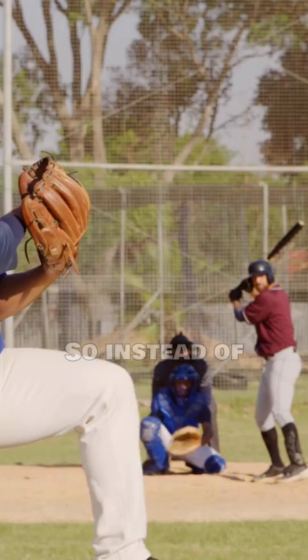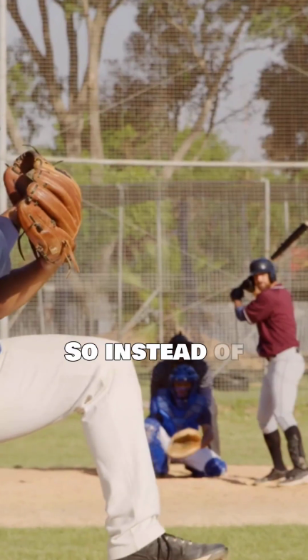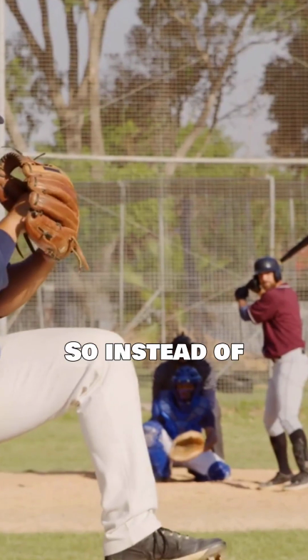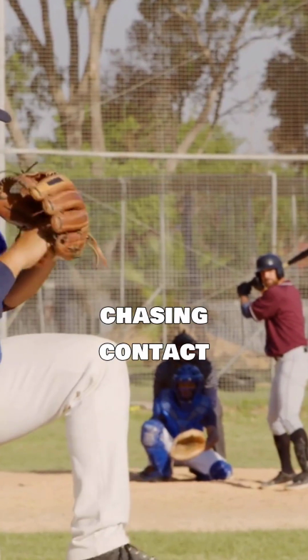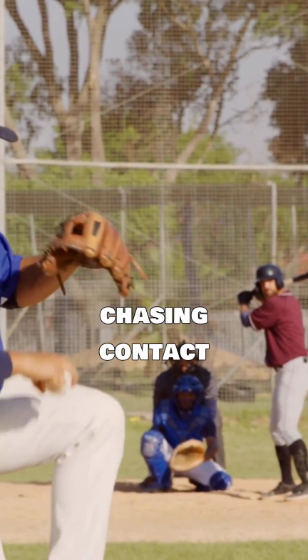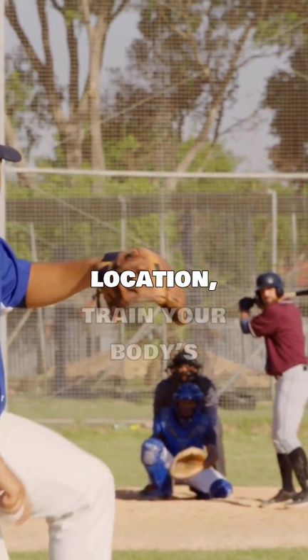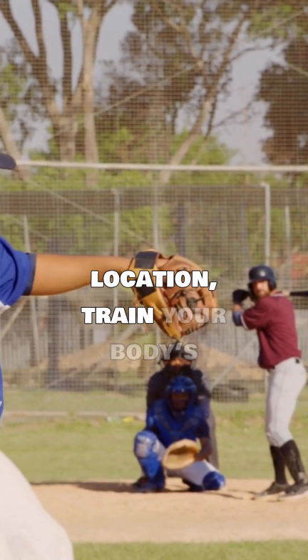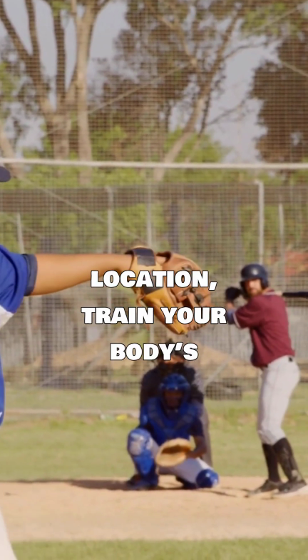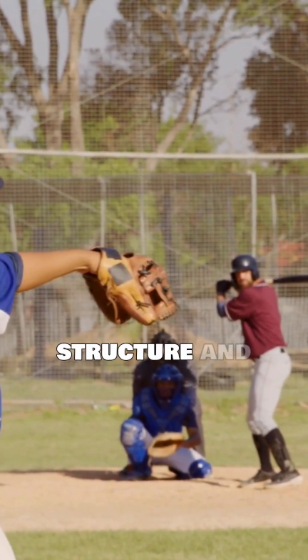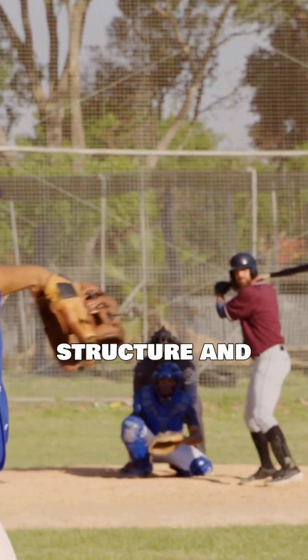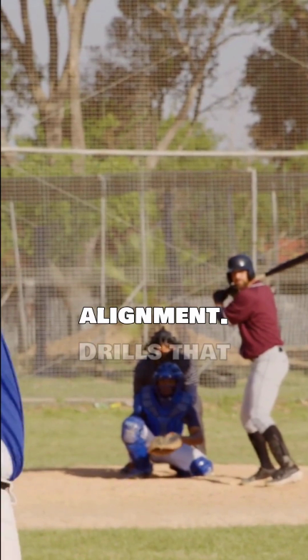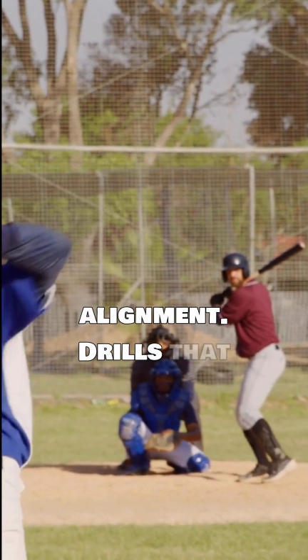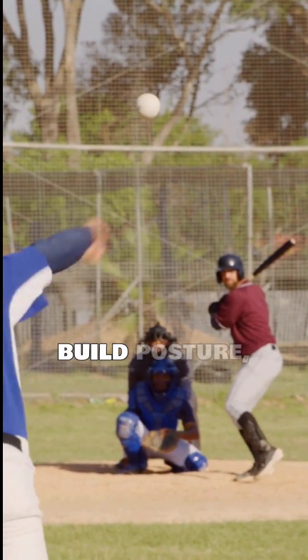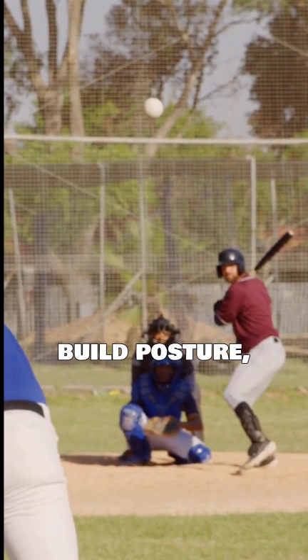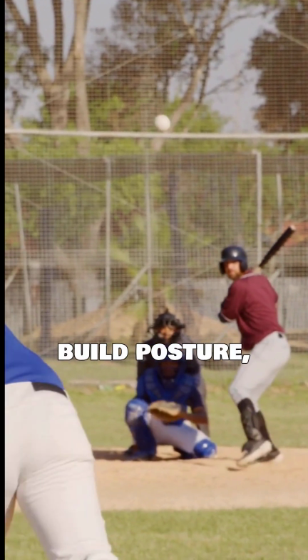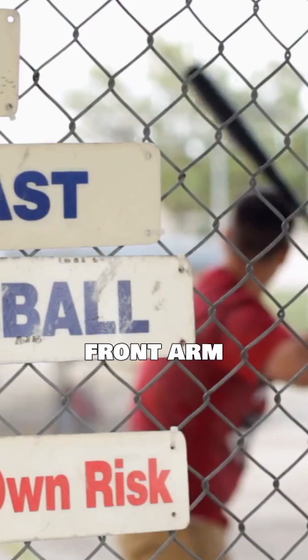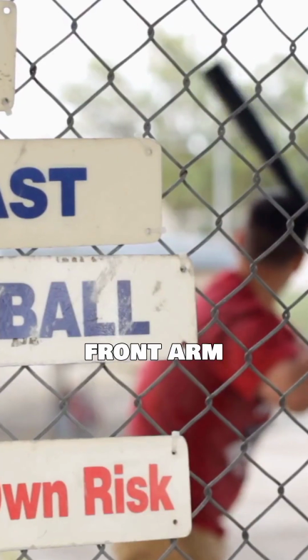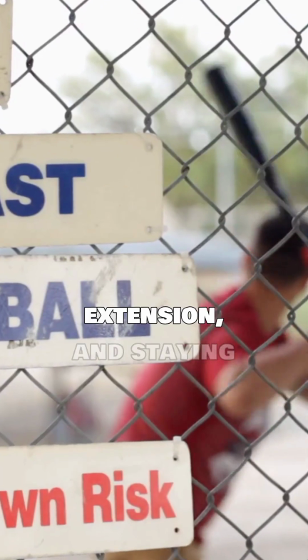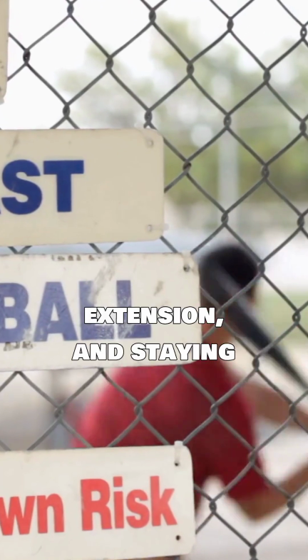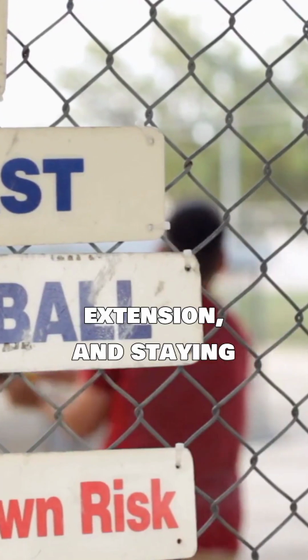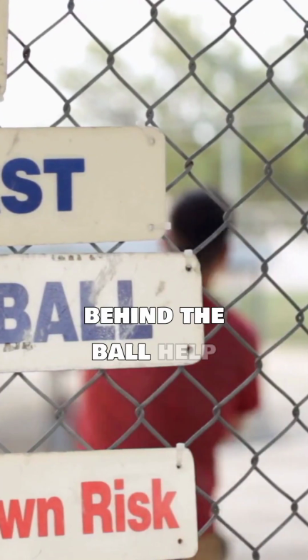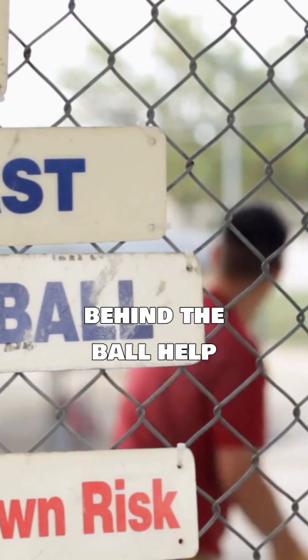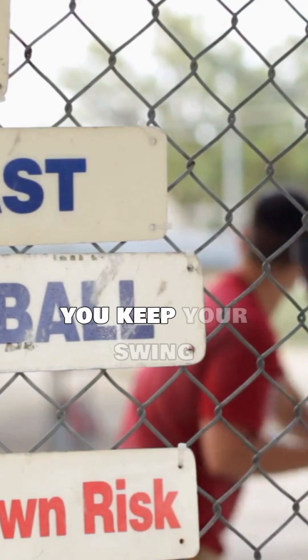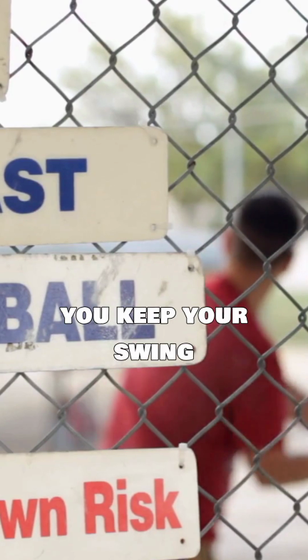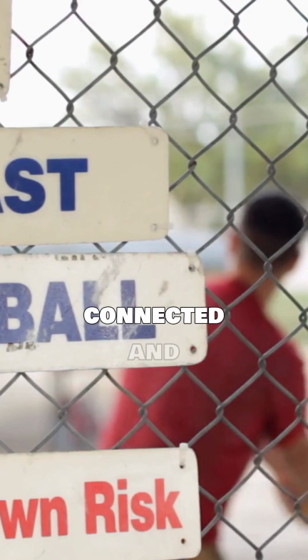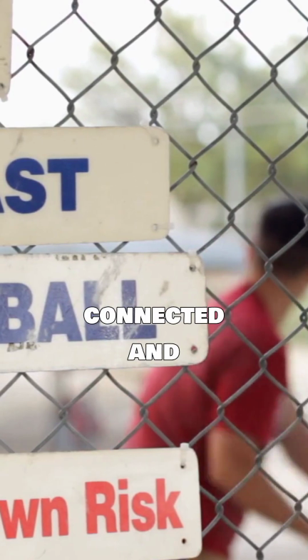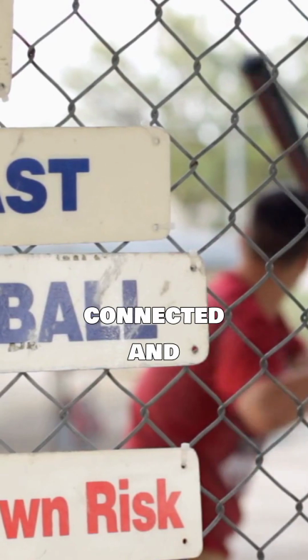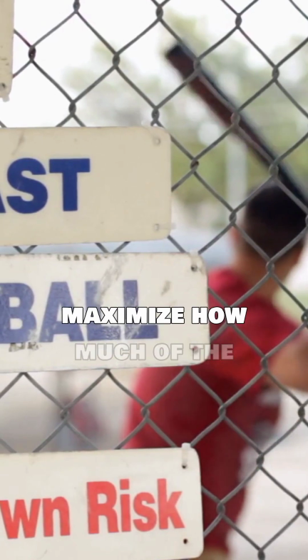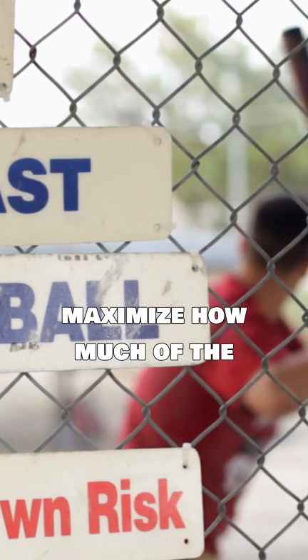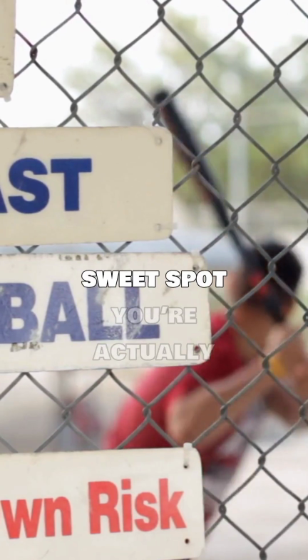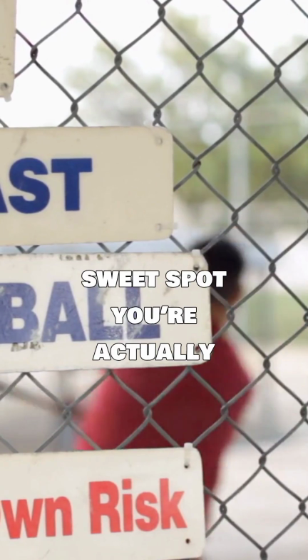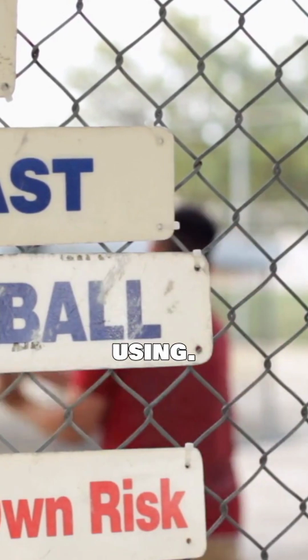So instead of chasing contact location, train your body's structure and alignment. Drills that build posture, front arm extension, and staying behind the ball help you keep your swing connected and maximize how much of the sweet spot you're actually using.